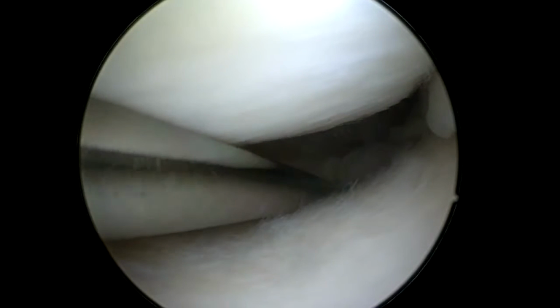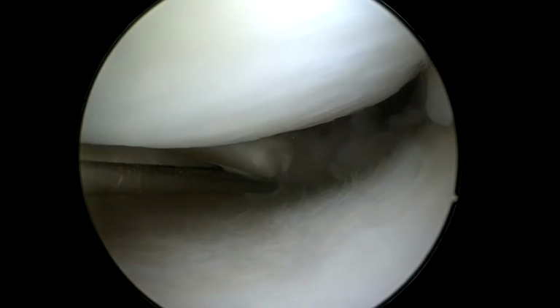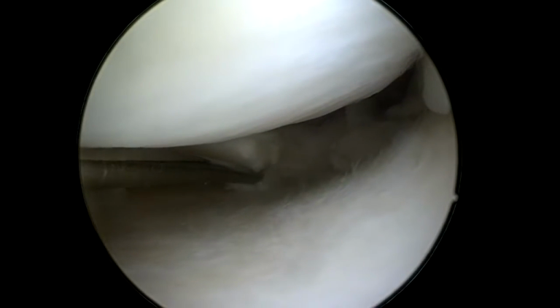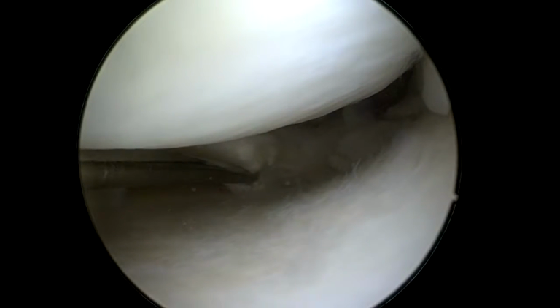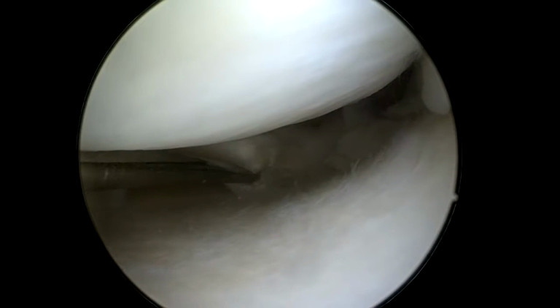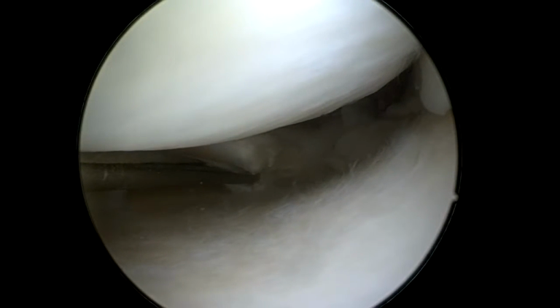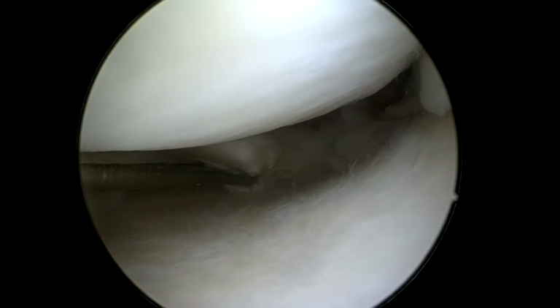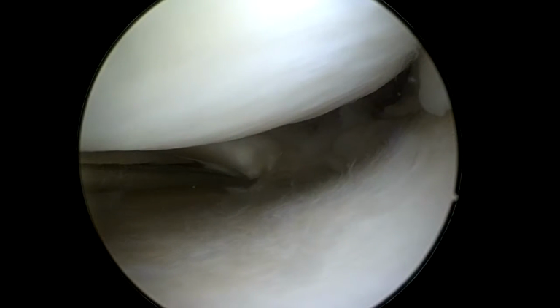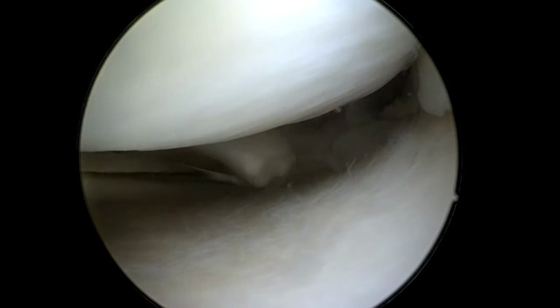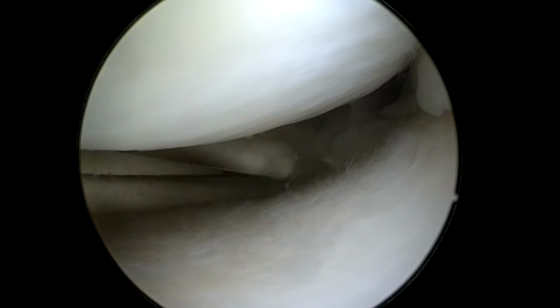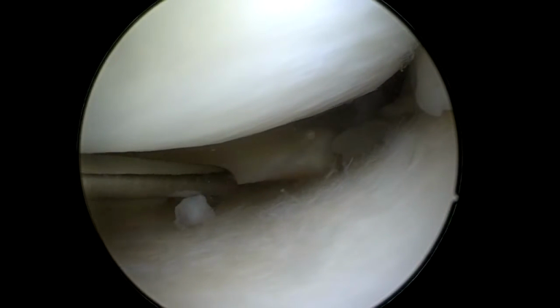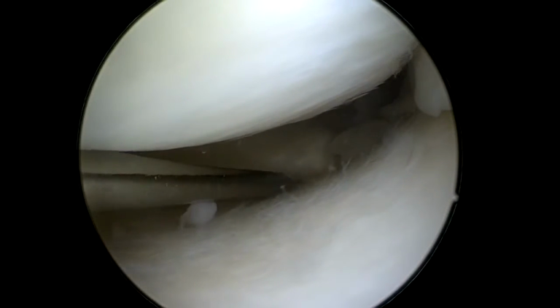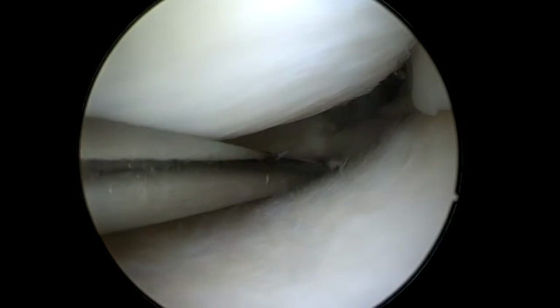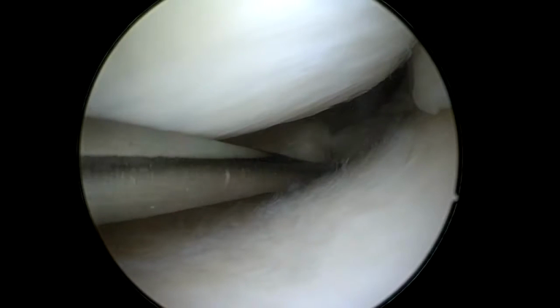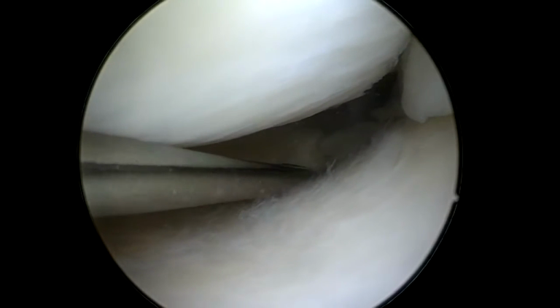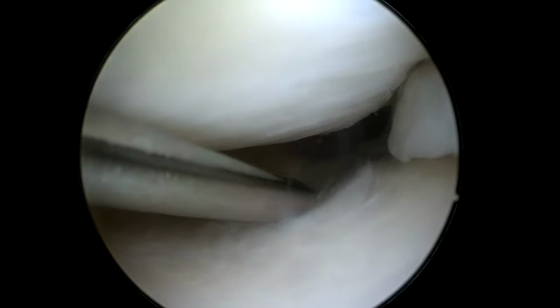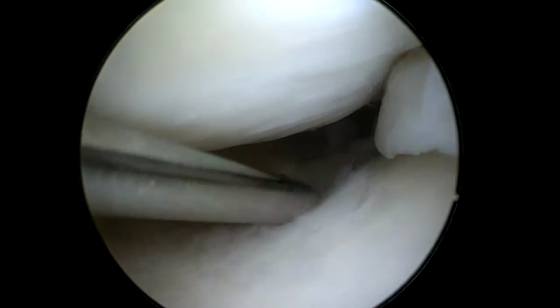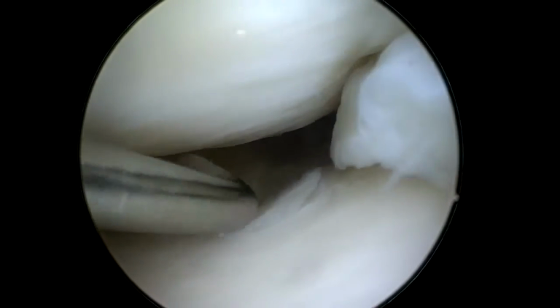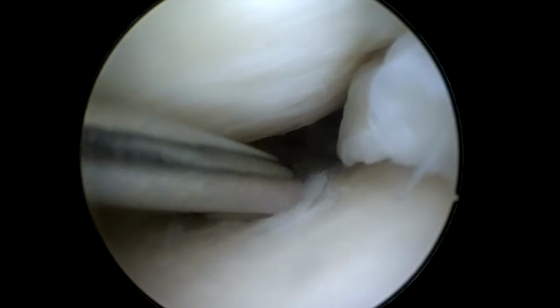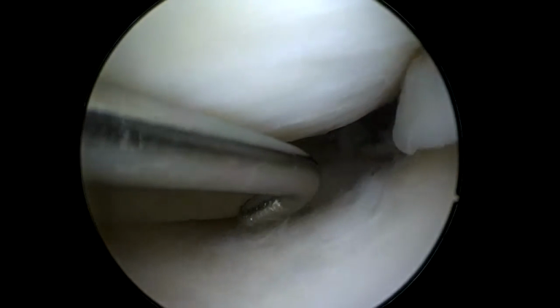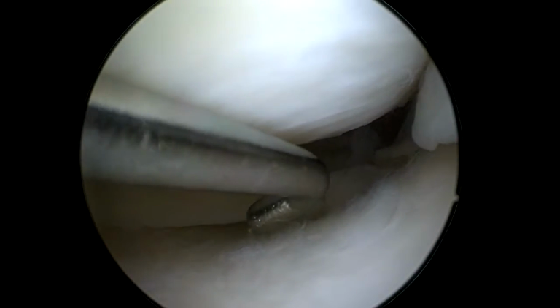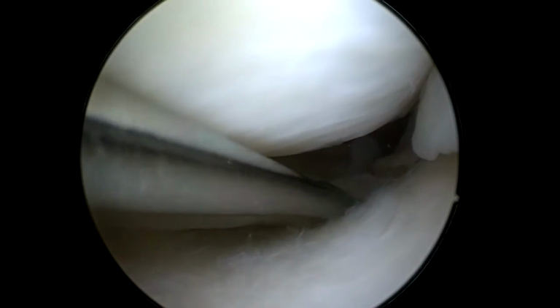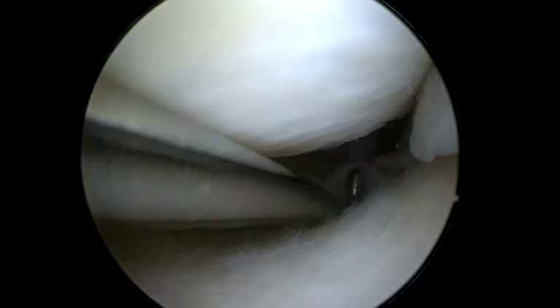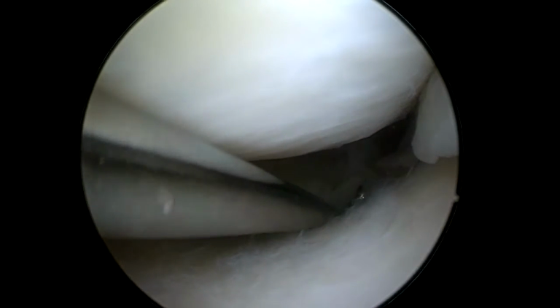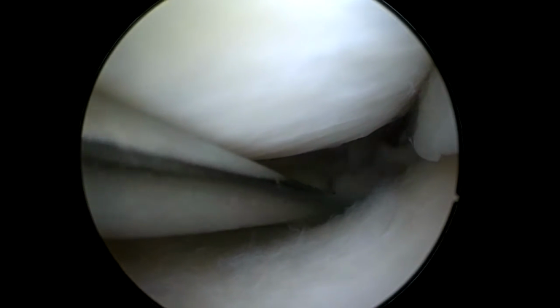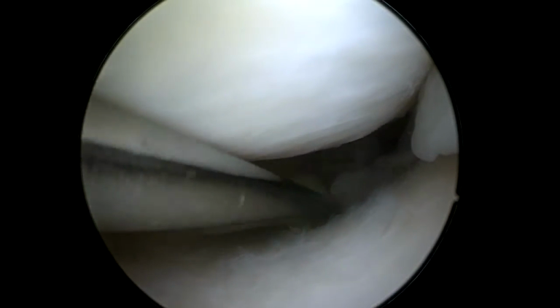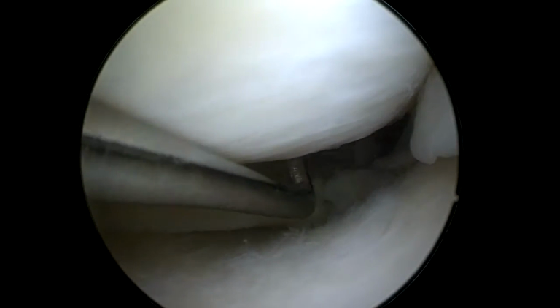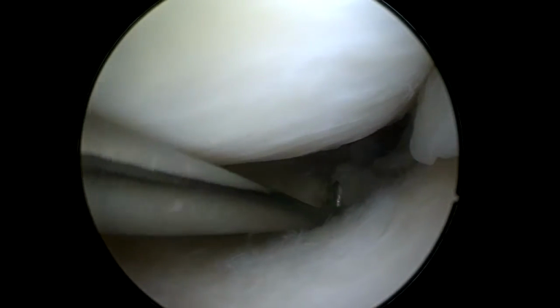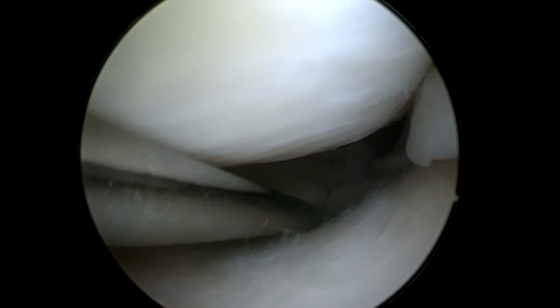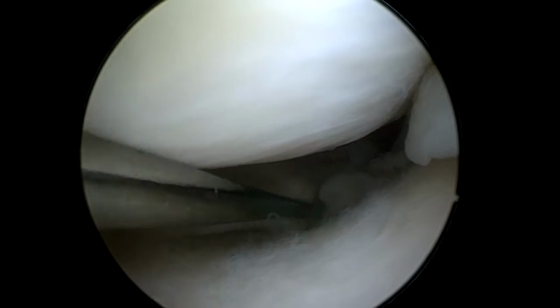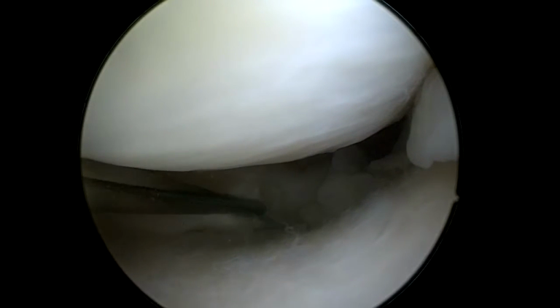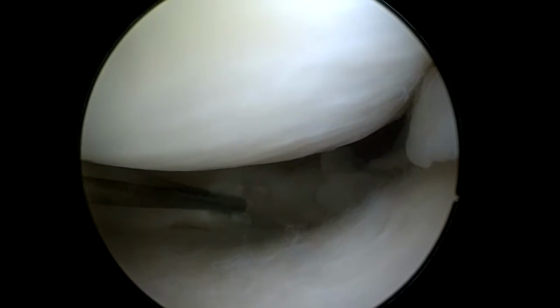Here is the intra-articular view. I put the scope into the joint and with a probe I can see that the root has been torn from the tibia plateau.